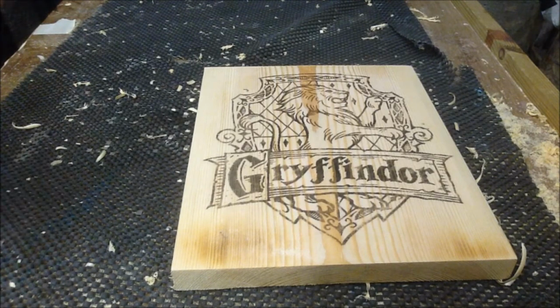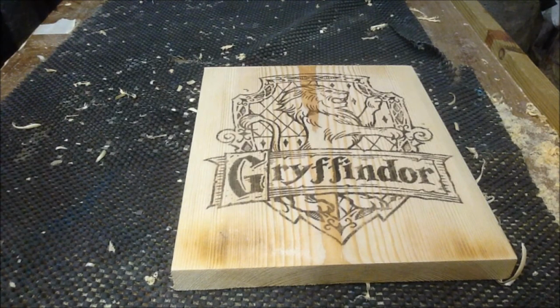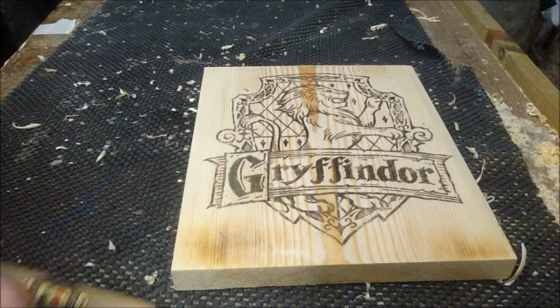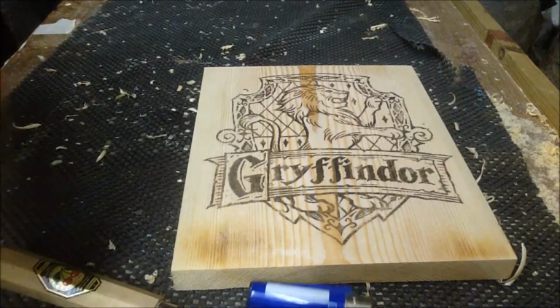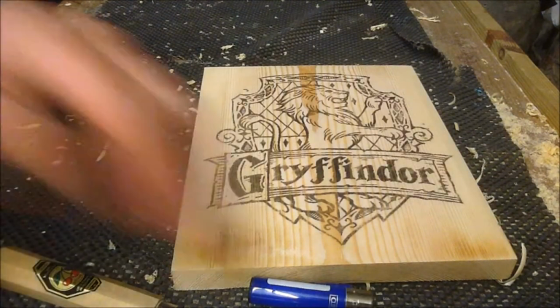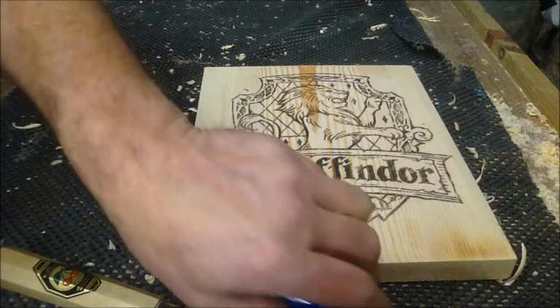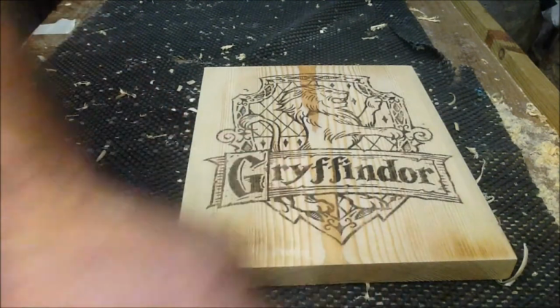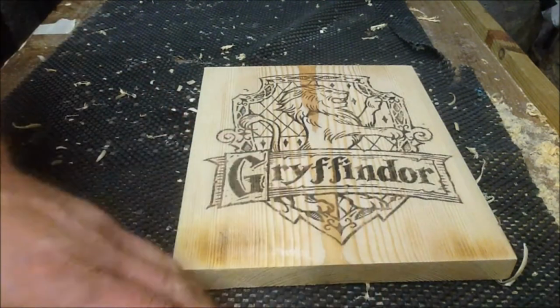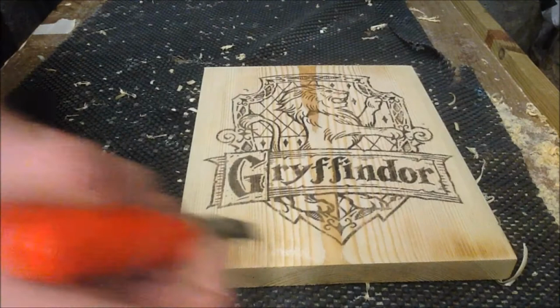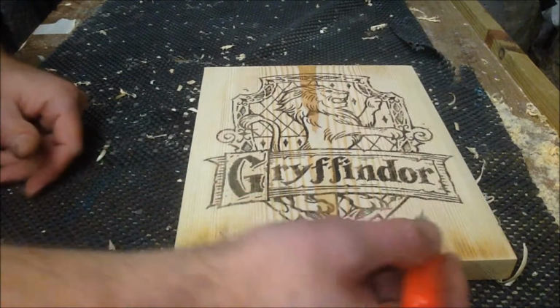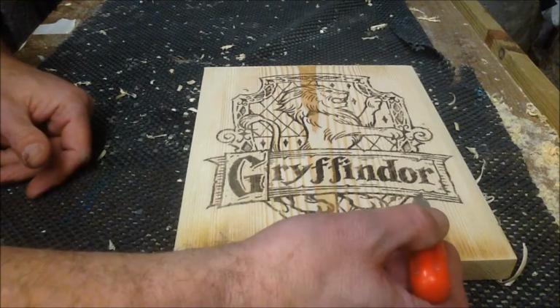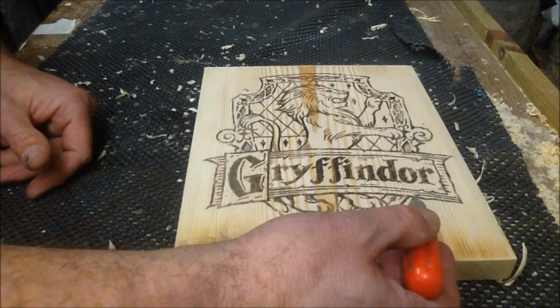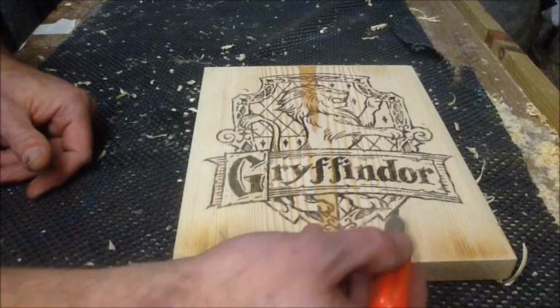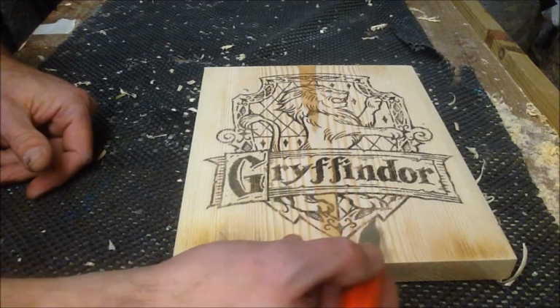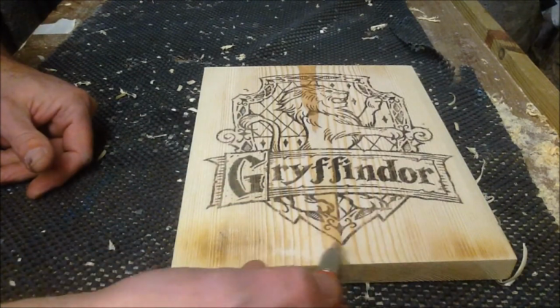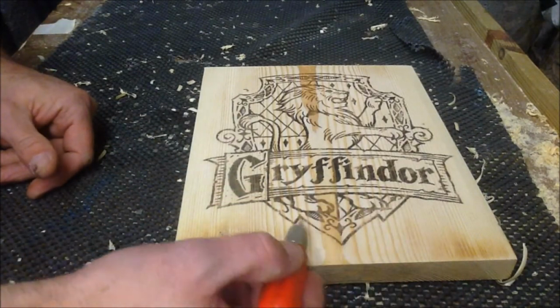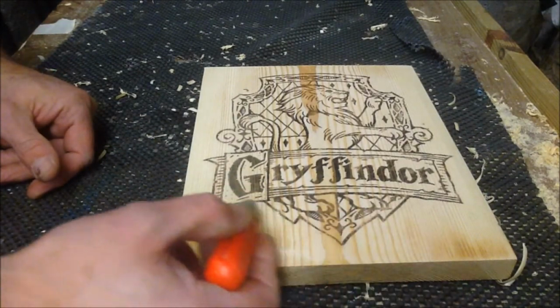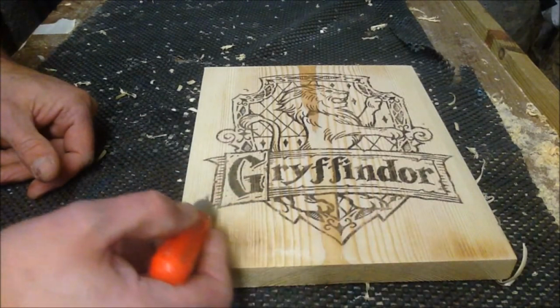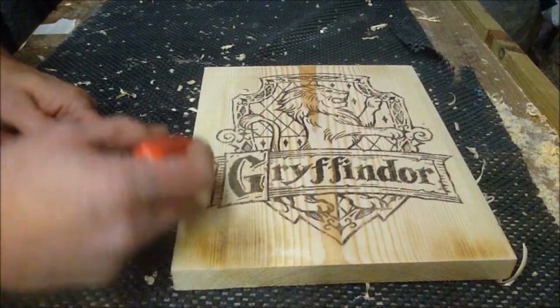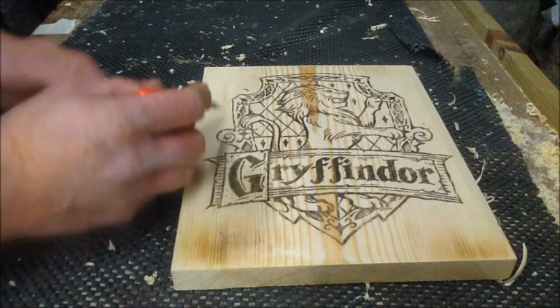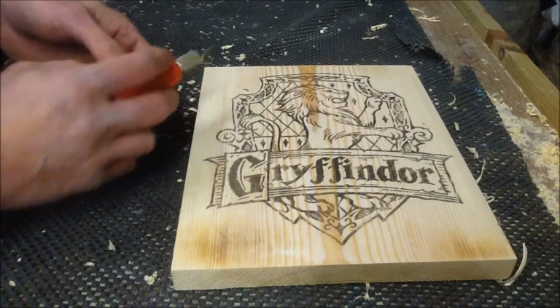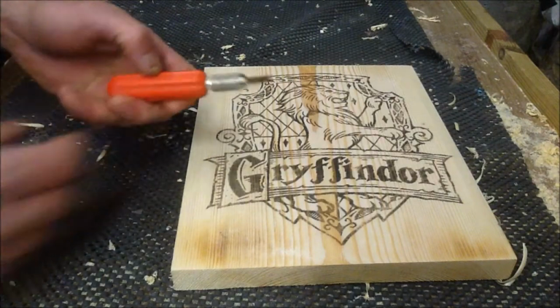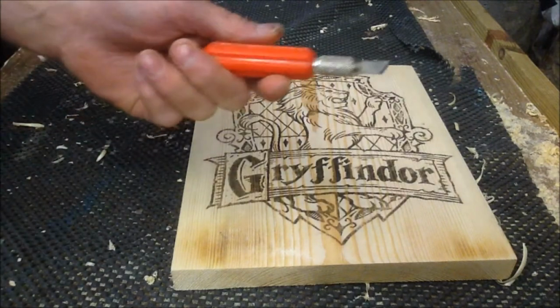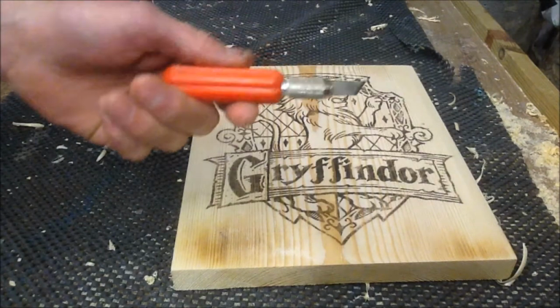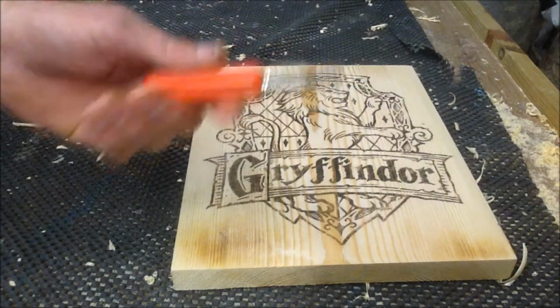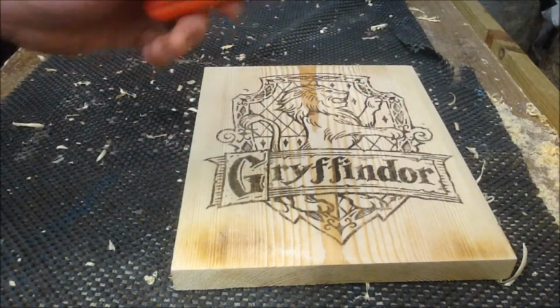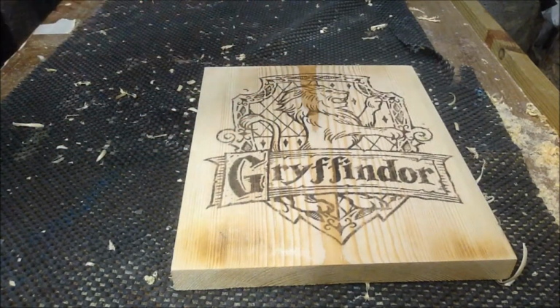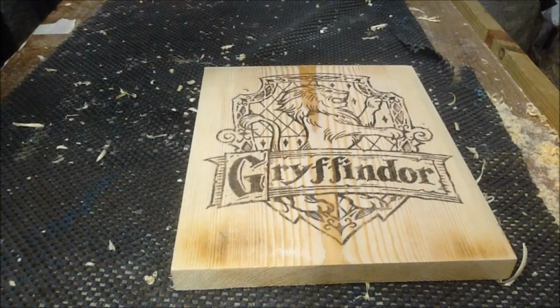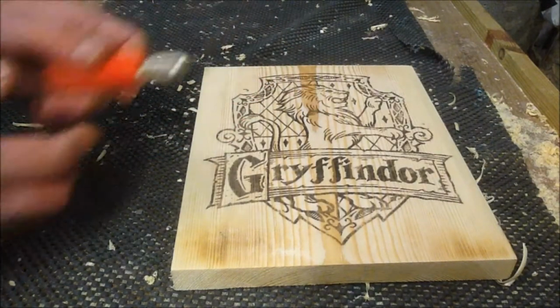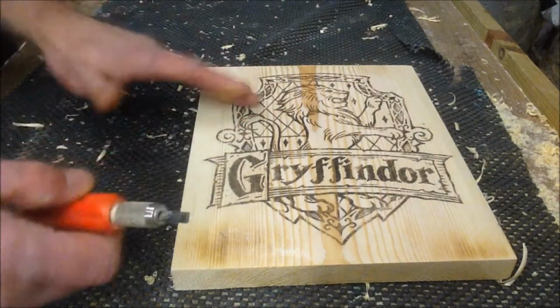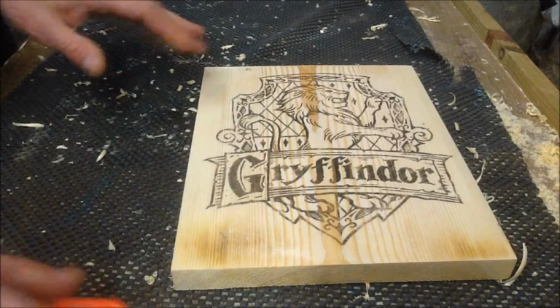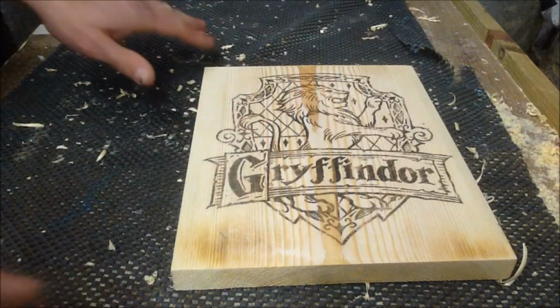My first step is I'm going to use the router and give myself a cut line all the way around there. Normally with a relief carve you'd use knives, but I use routers, so let's see how we go.